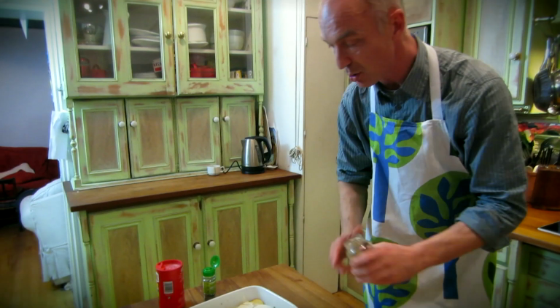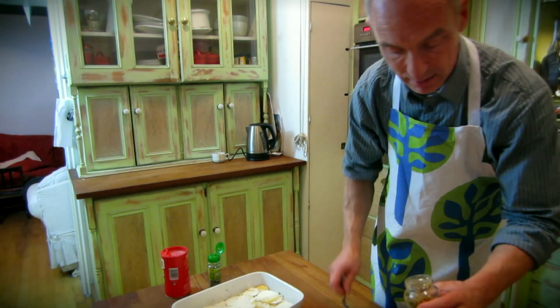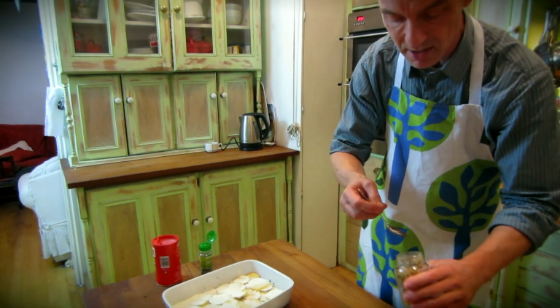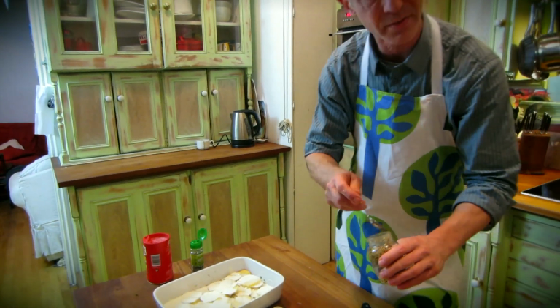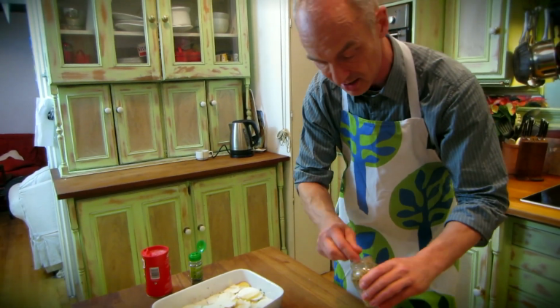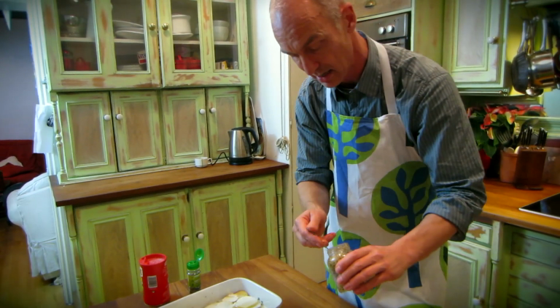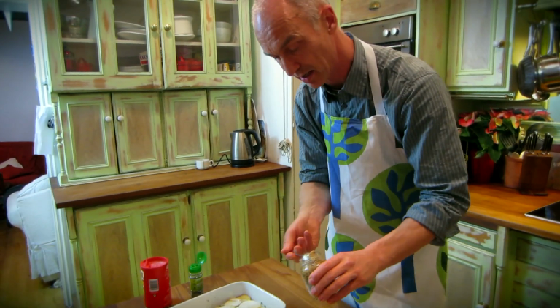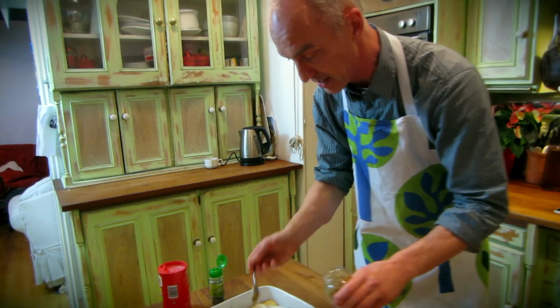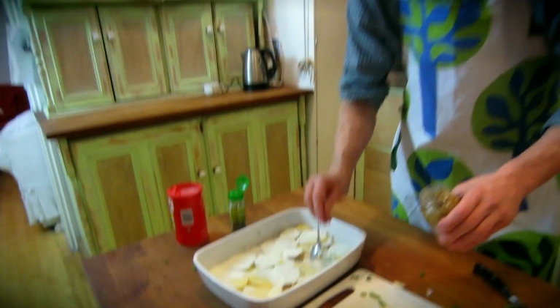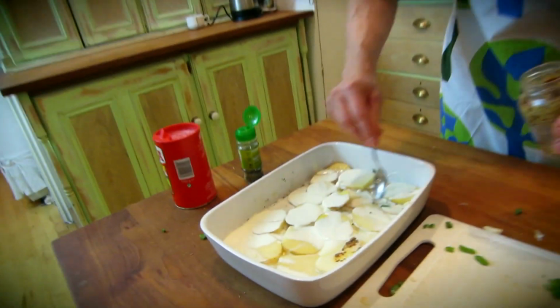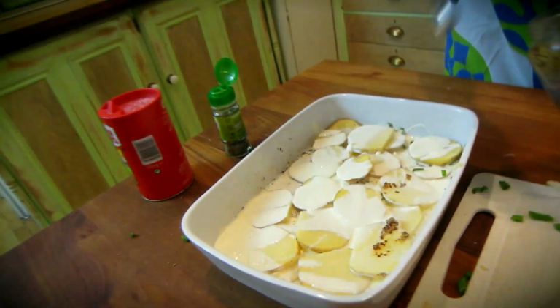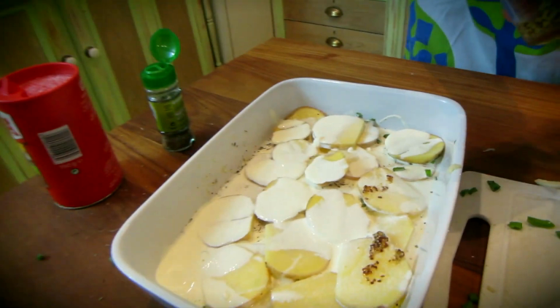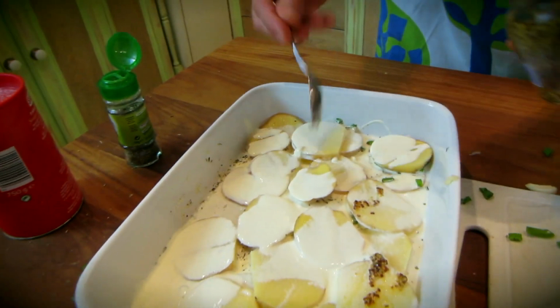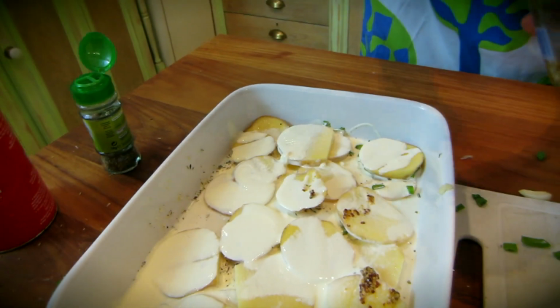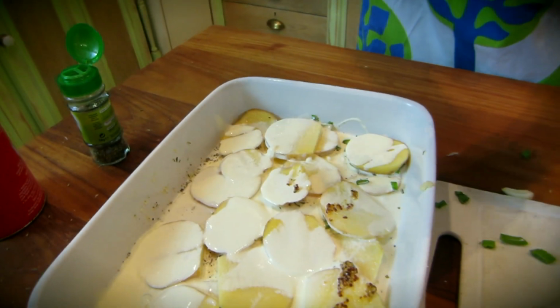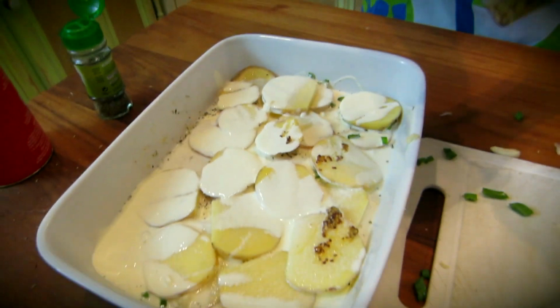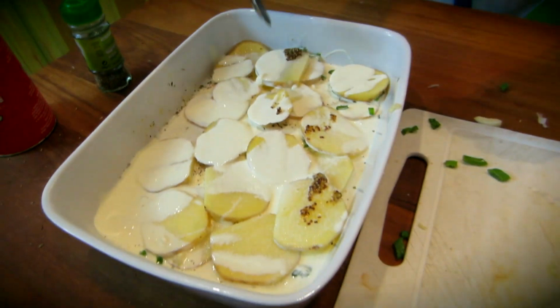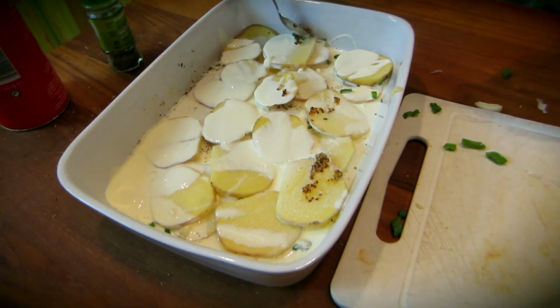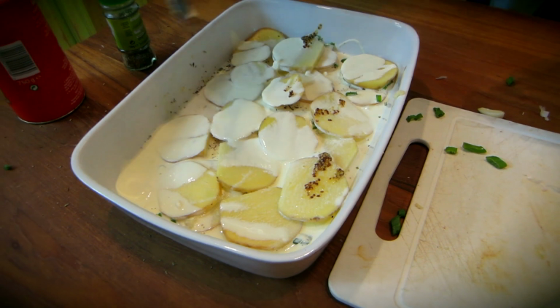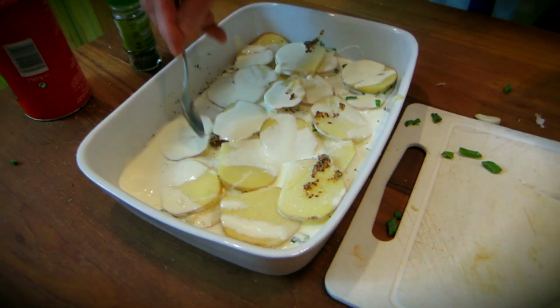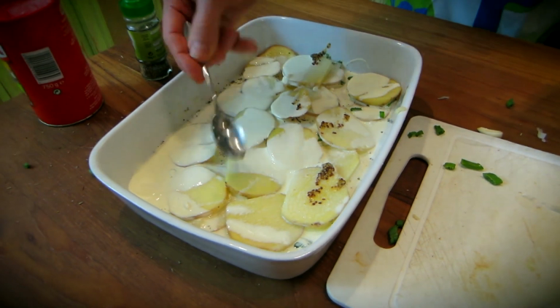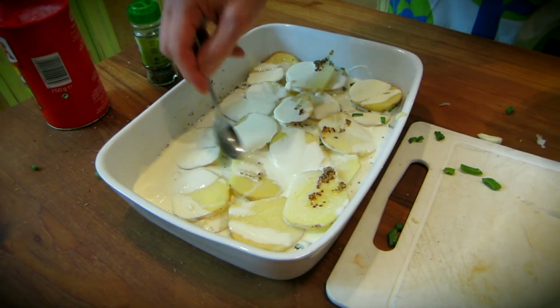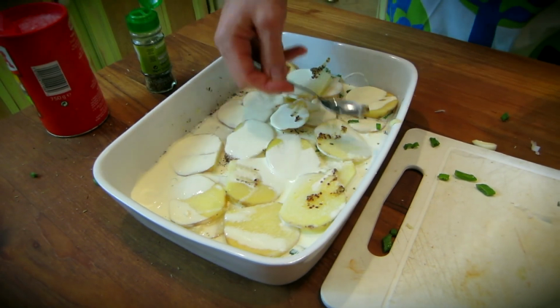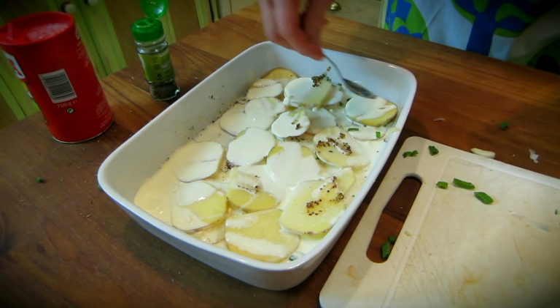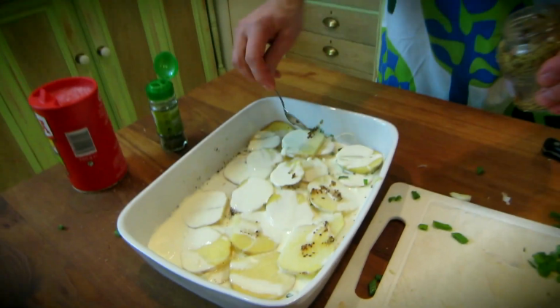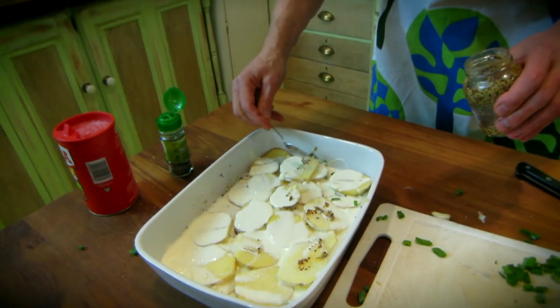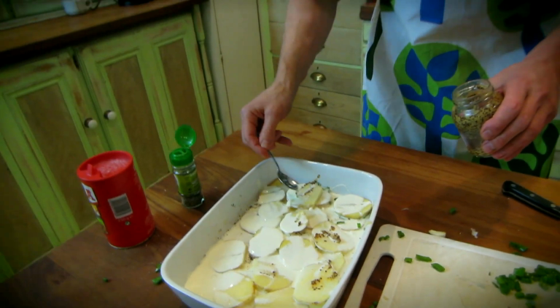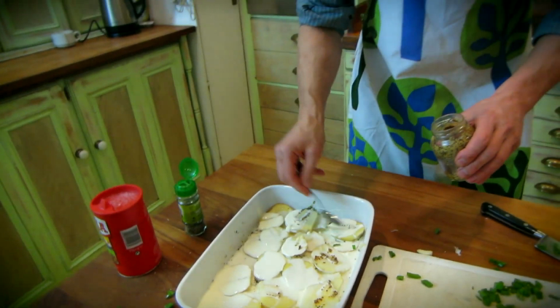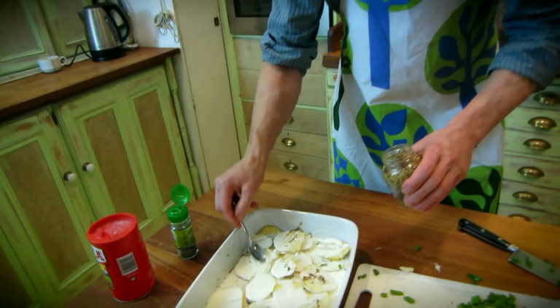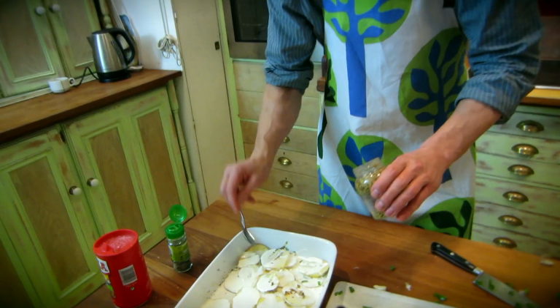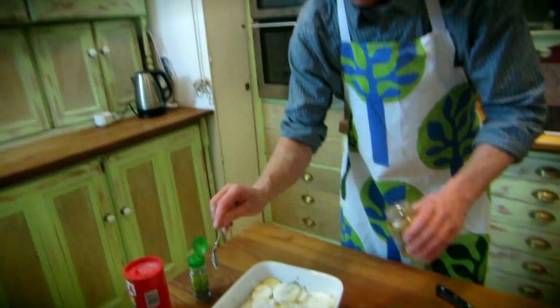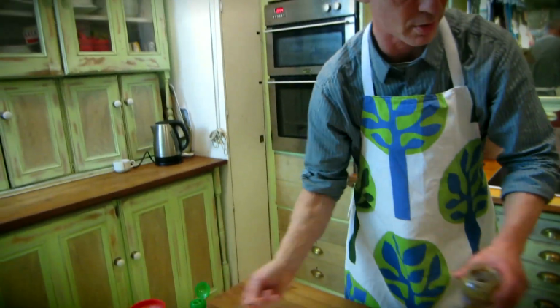Possibly a little bit of mustard — this is French mustard, so everything's a bit French on this. Just a little bit of mustard onto this layer, spread it out so you don't get too much in one spot. I'm going to have this in the middle layer — that would be a nice surprise.